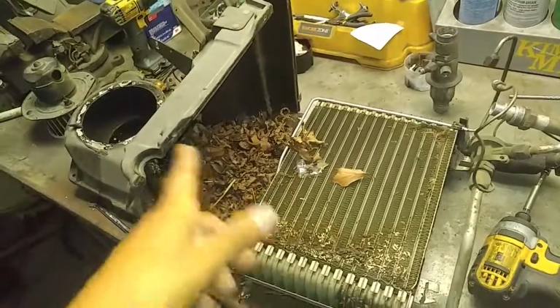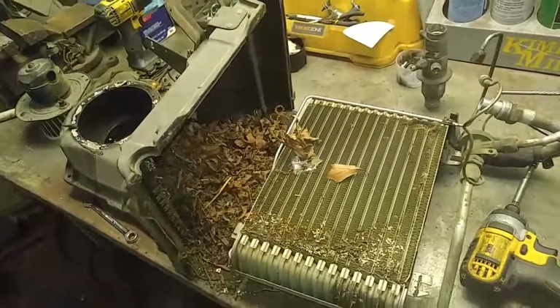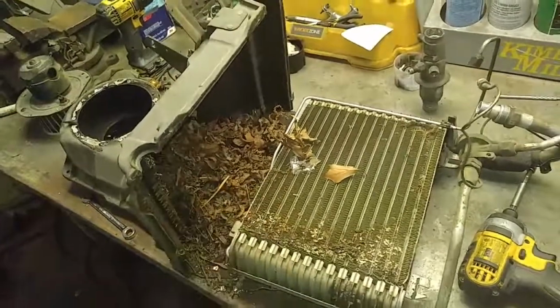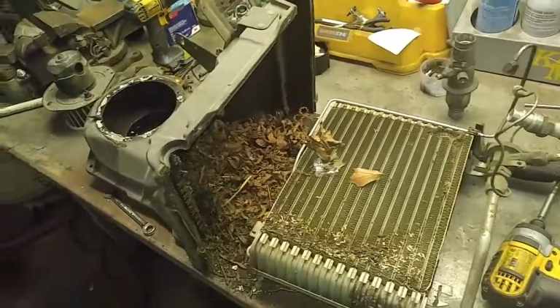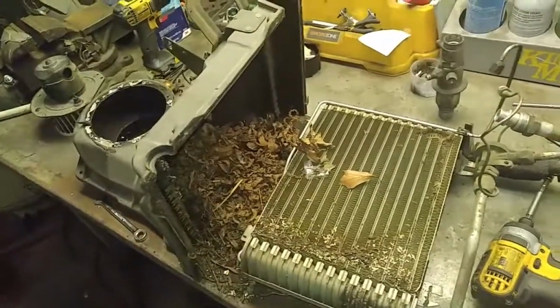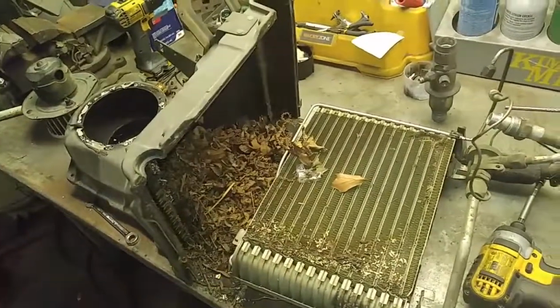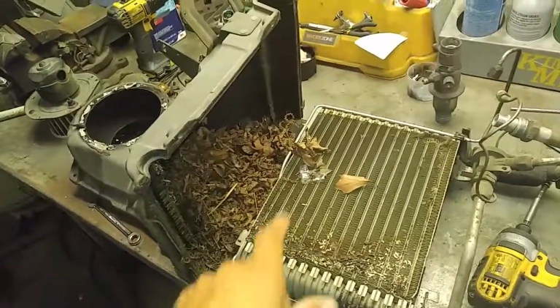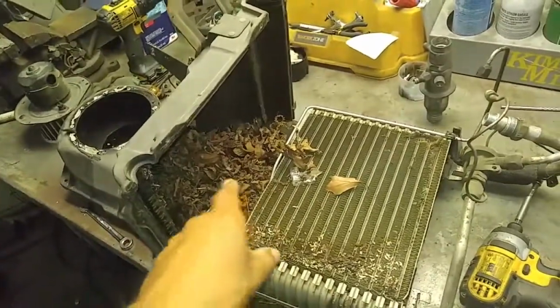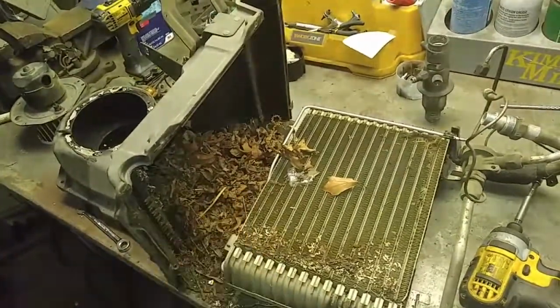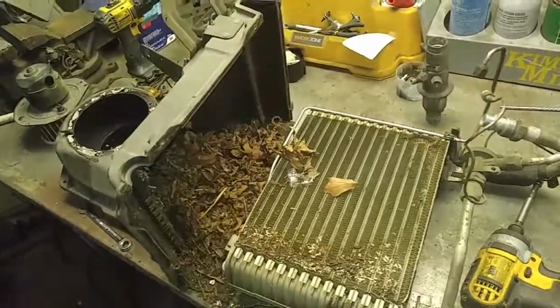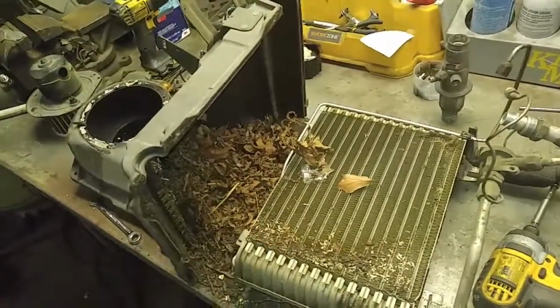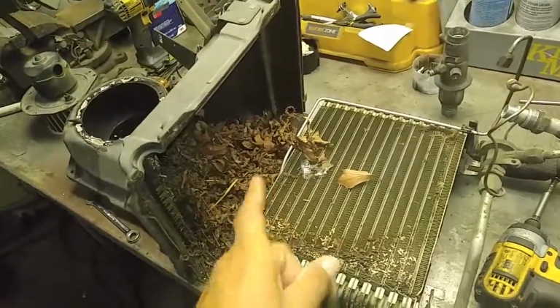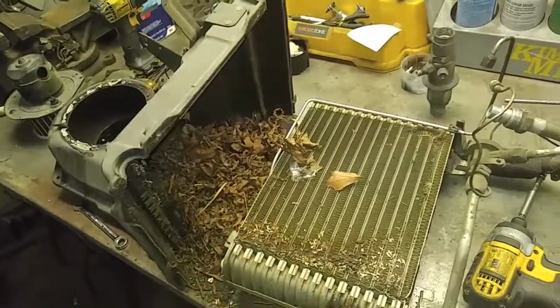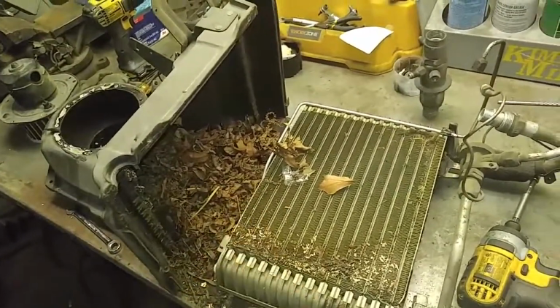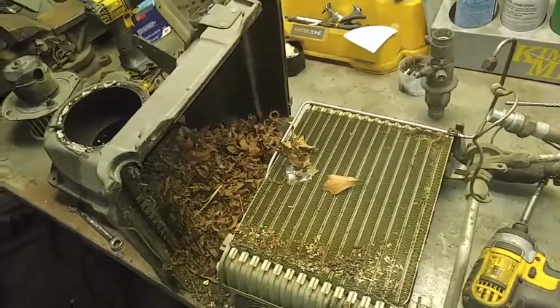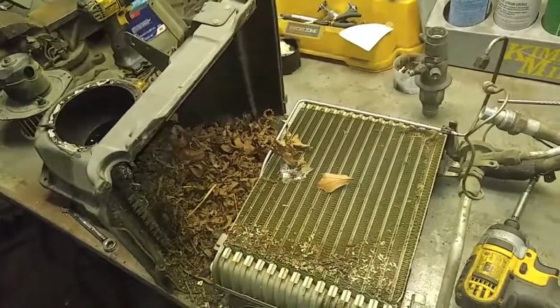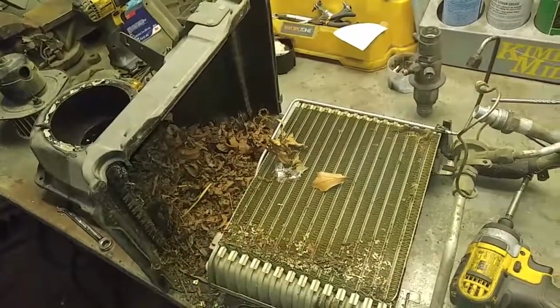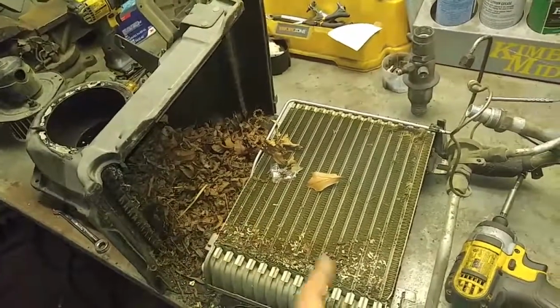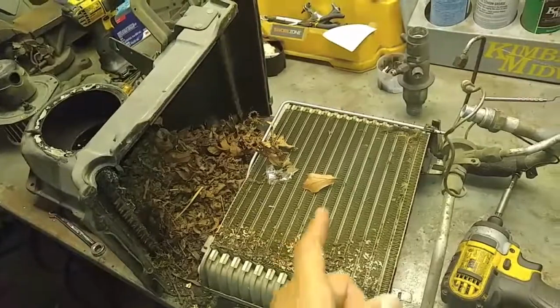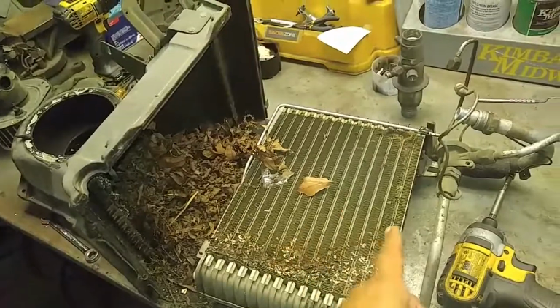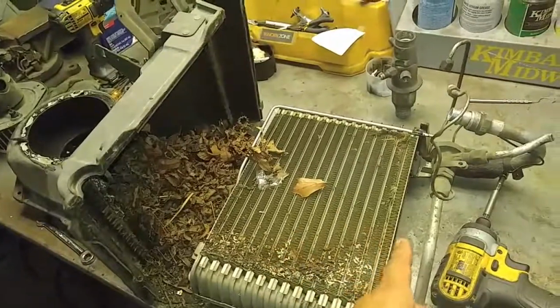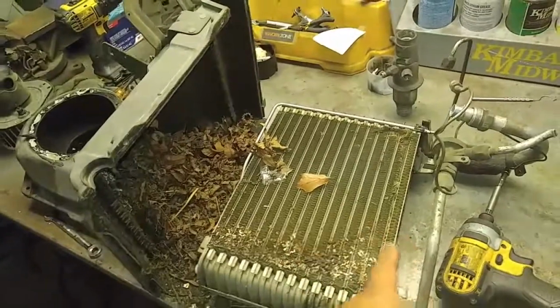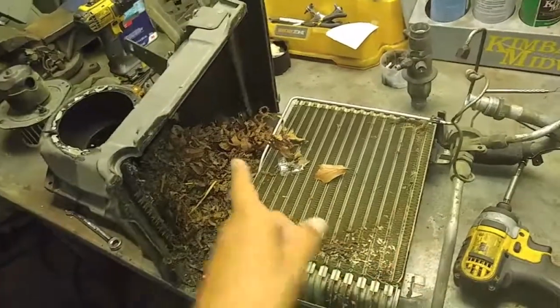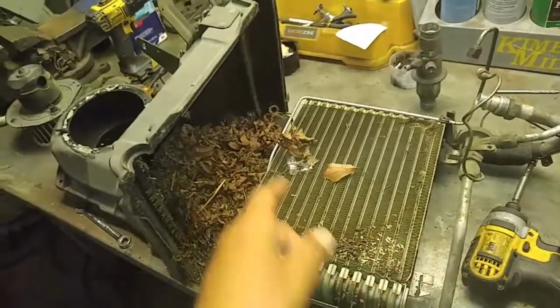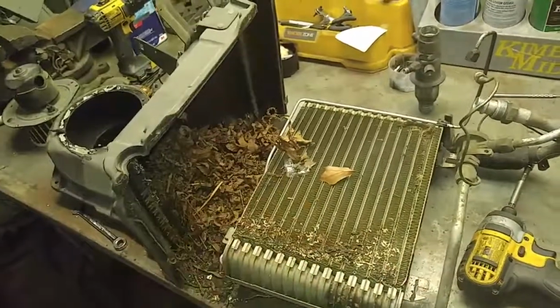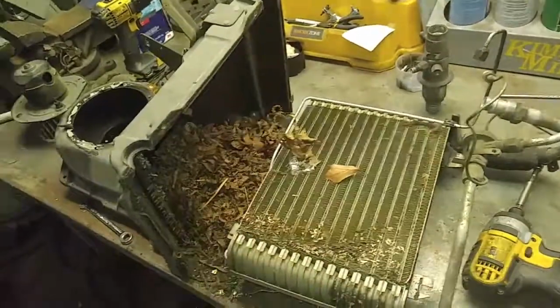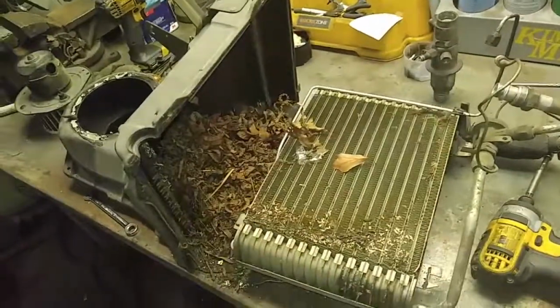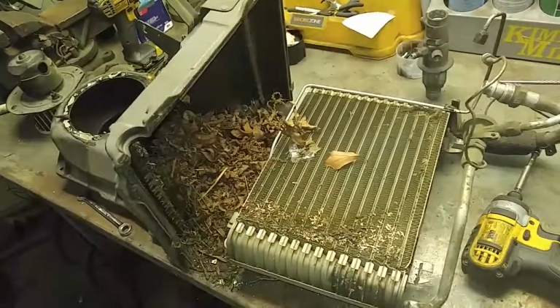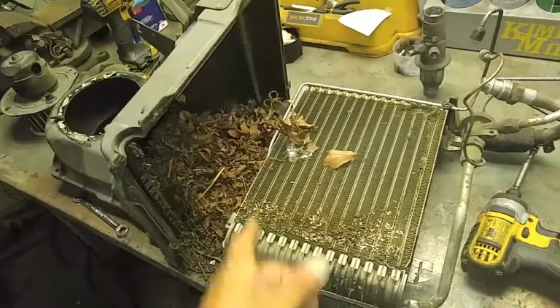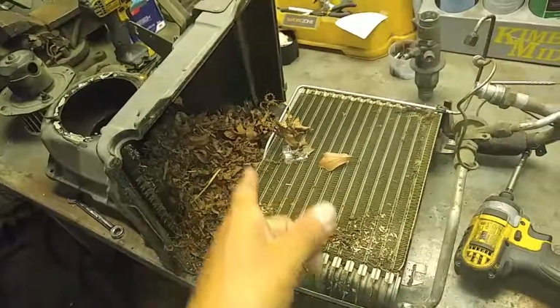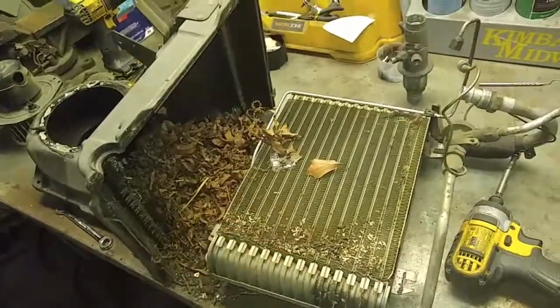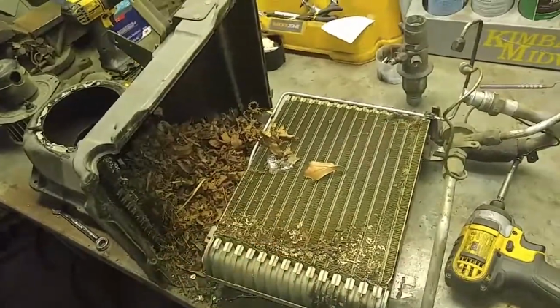So yeah, if you're gonna do your AC — your factory AC — make sure to pull out the evaporator and look inside, because you can find a lot of crap in there.